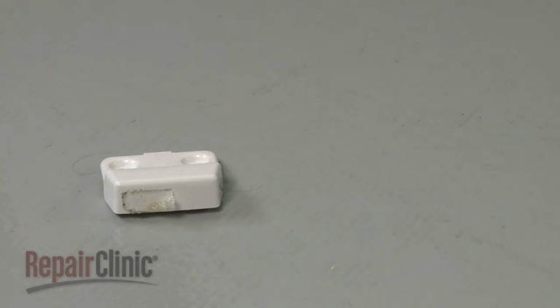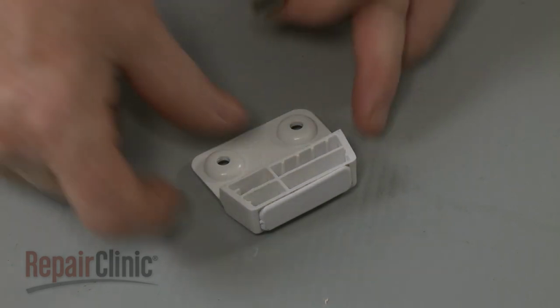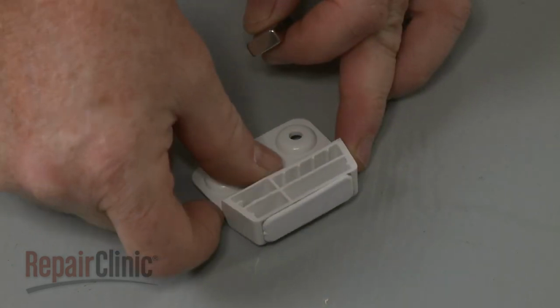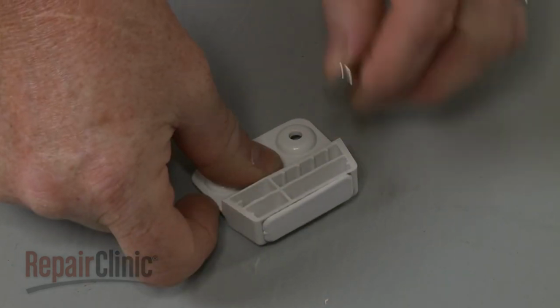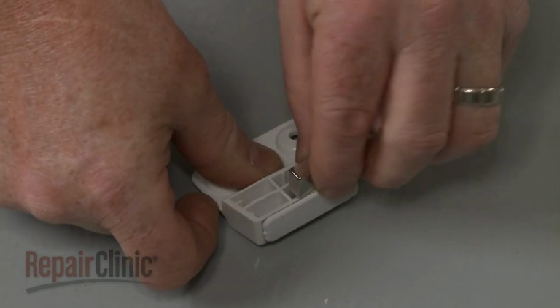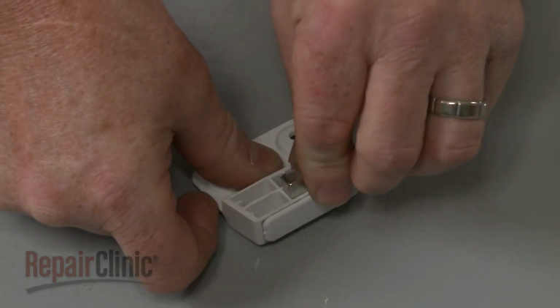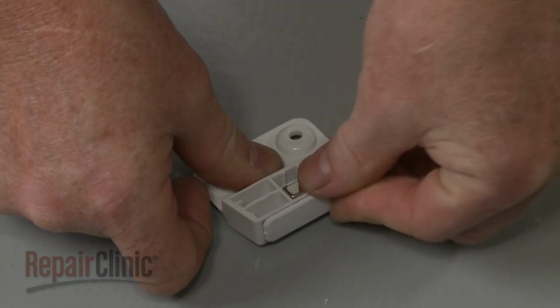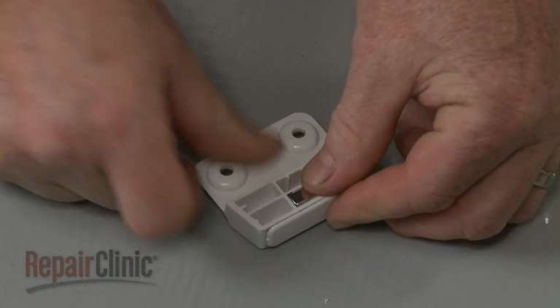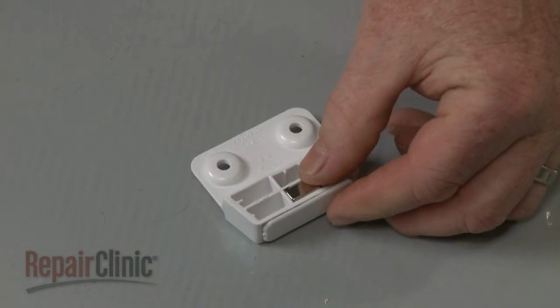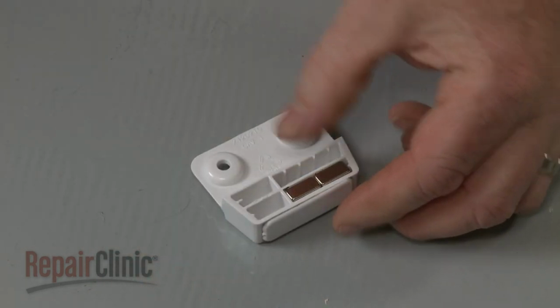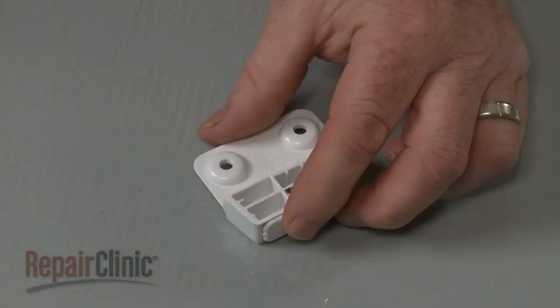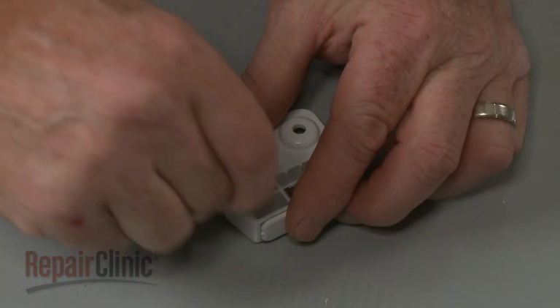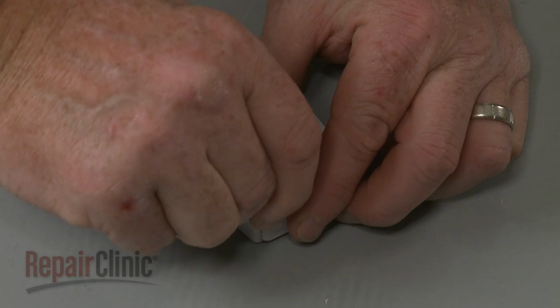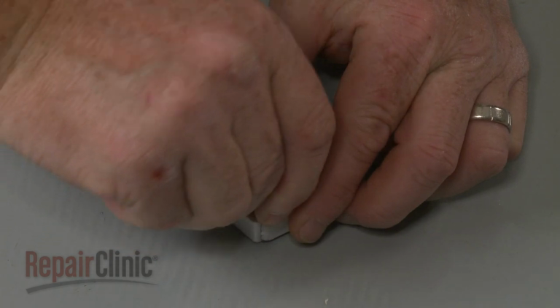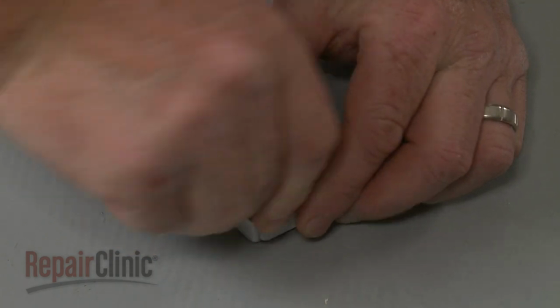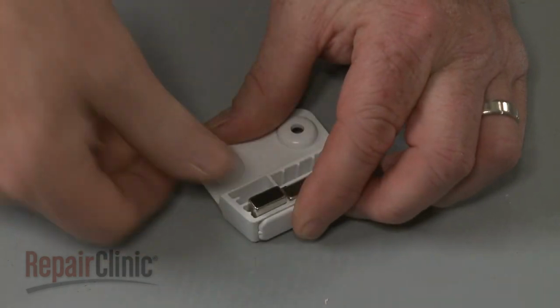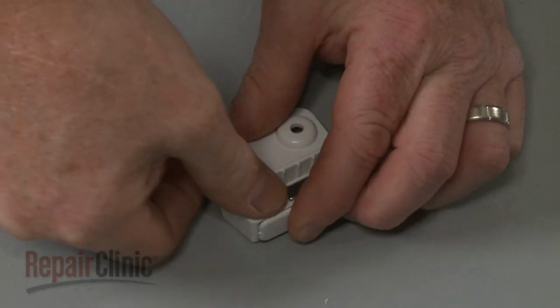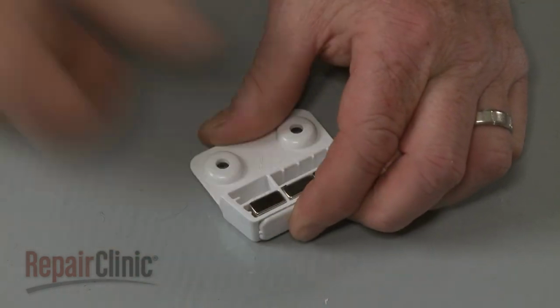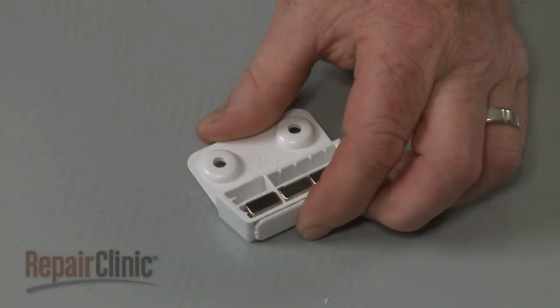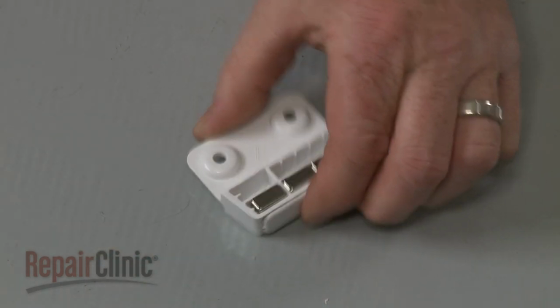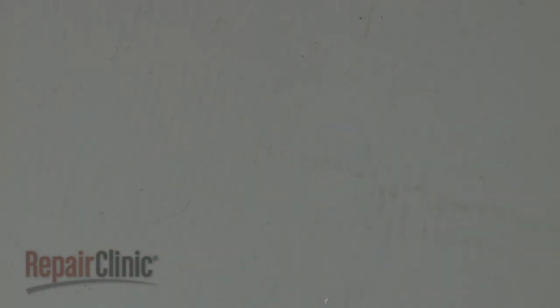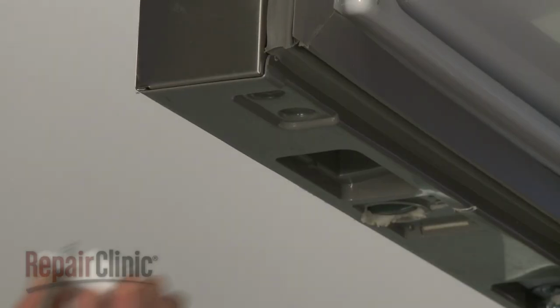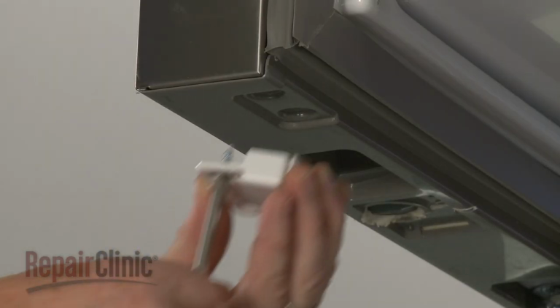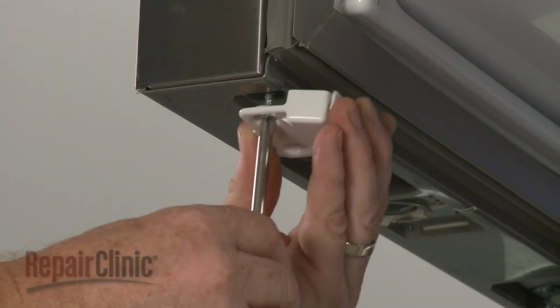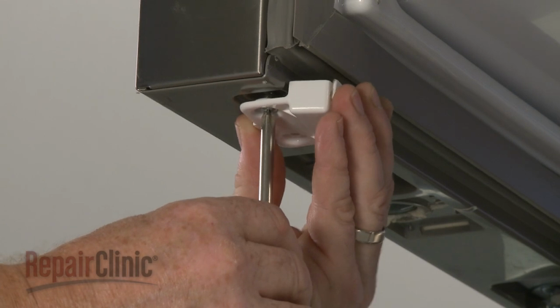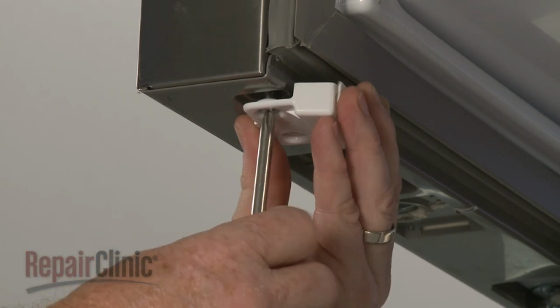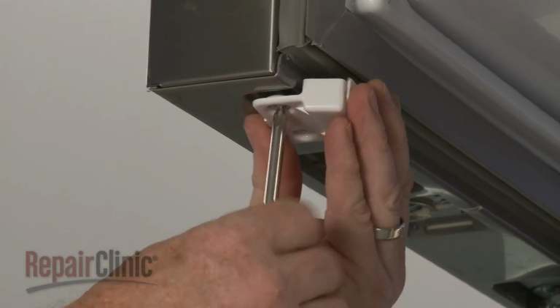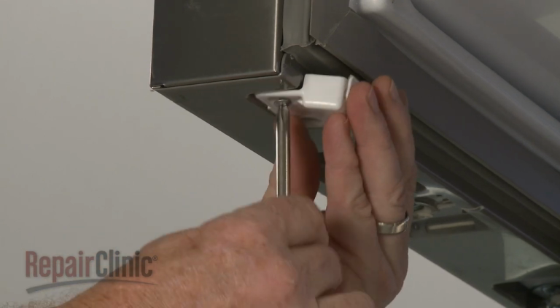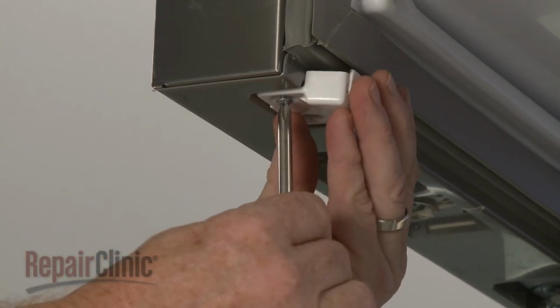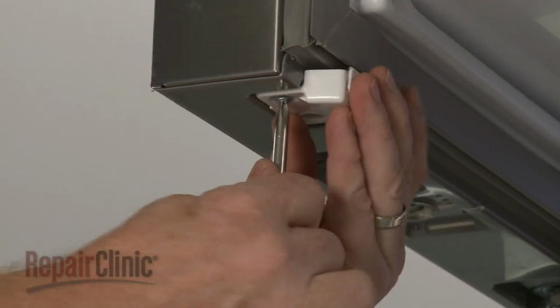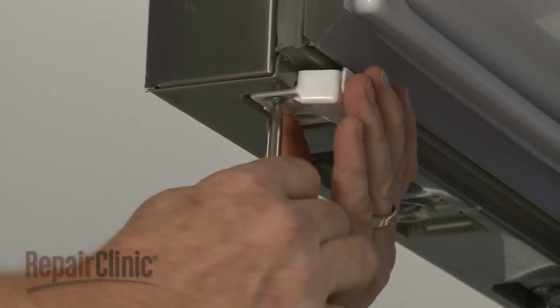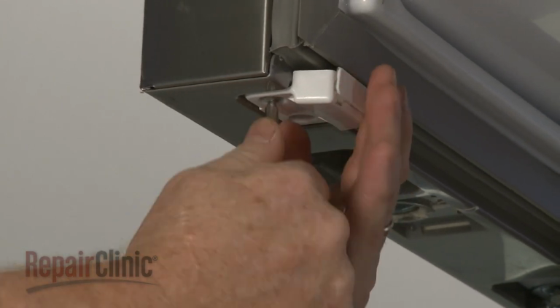Now insert the three magnets into the mounting slots. Align the housing on the underside of the door and replace the screws to secure.